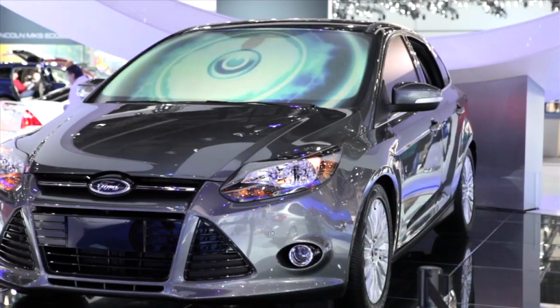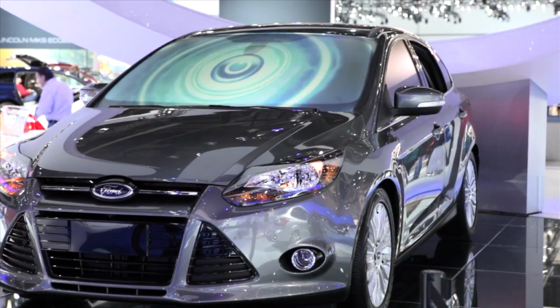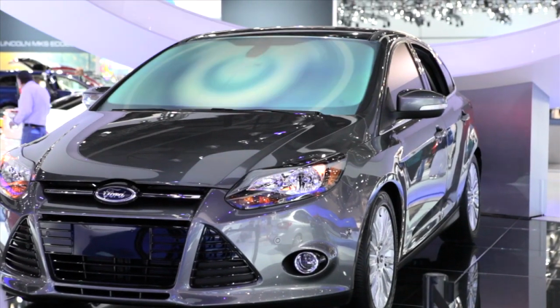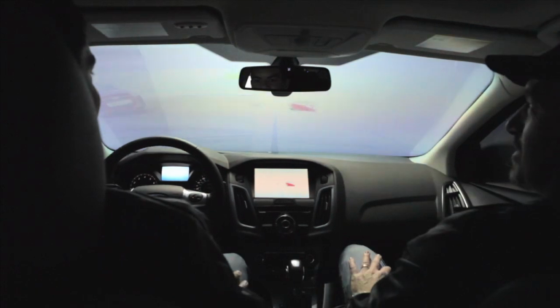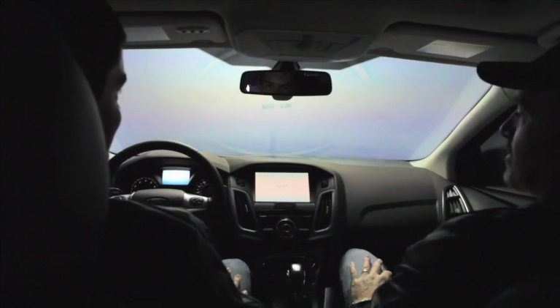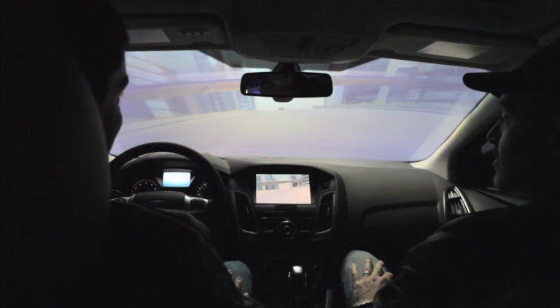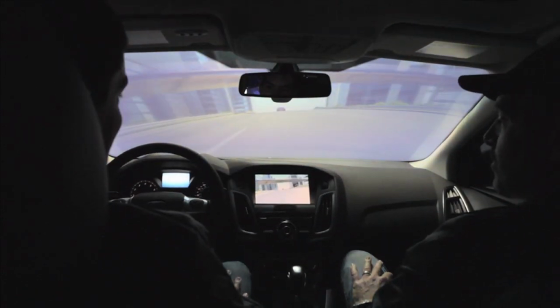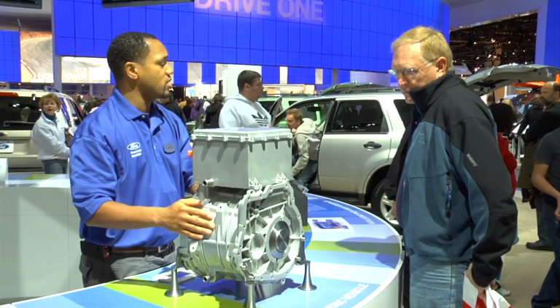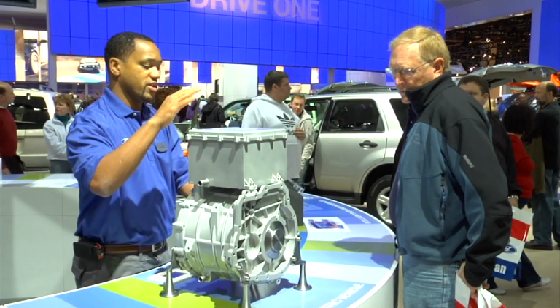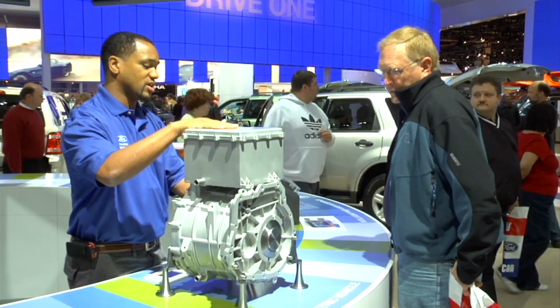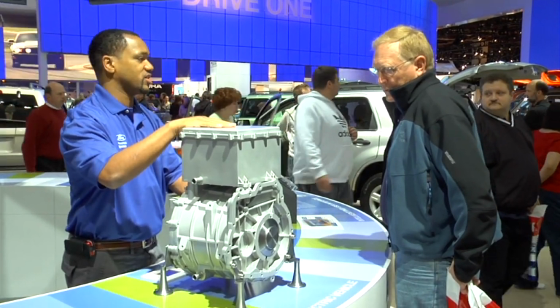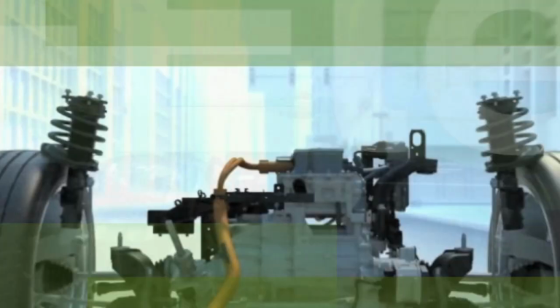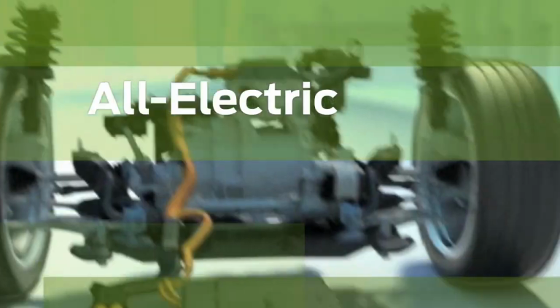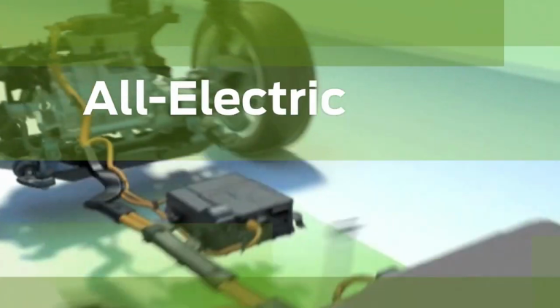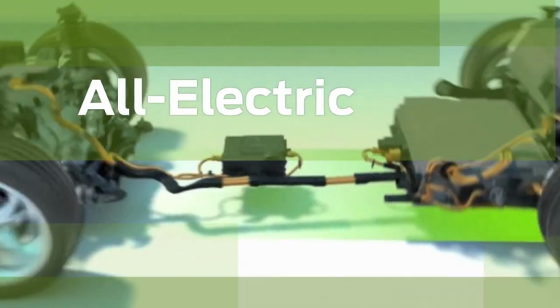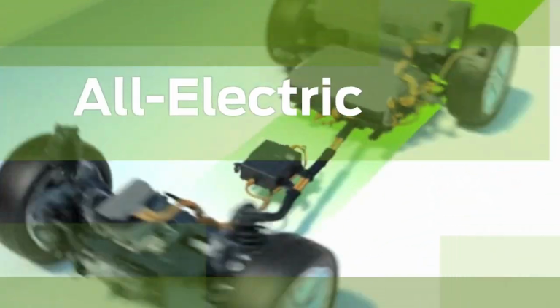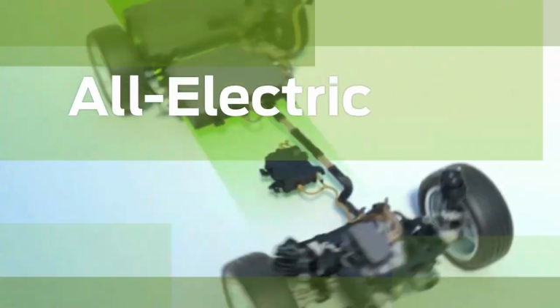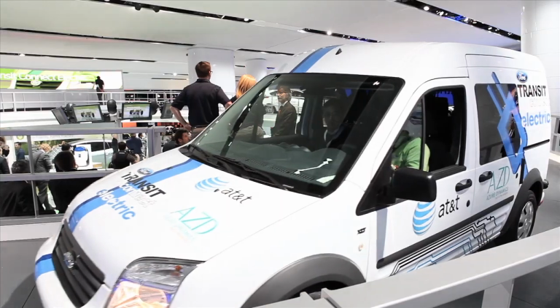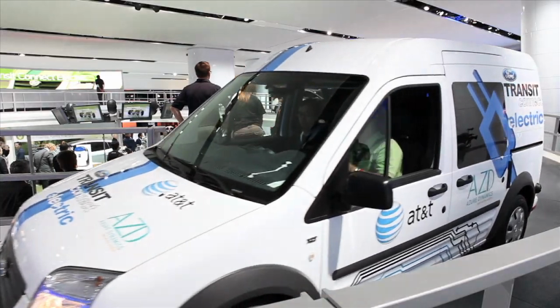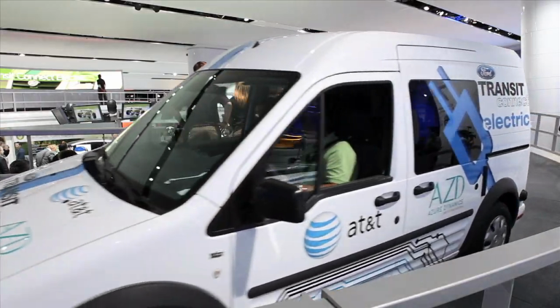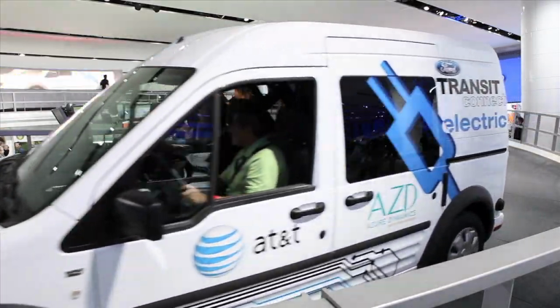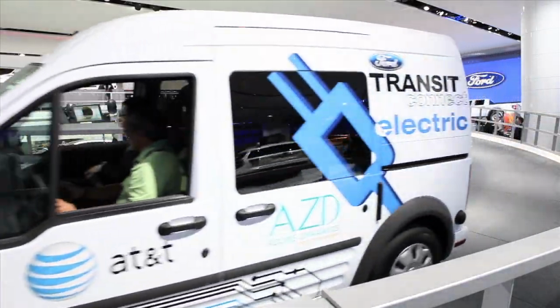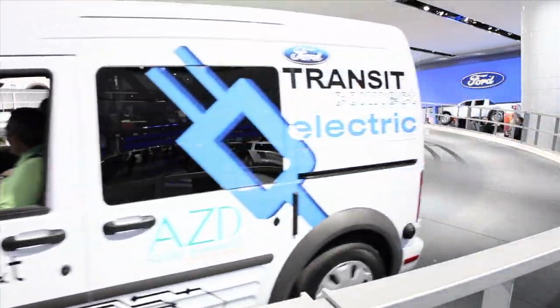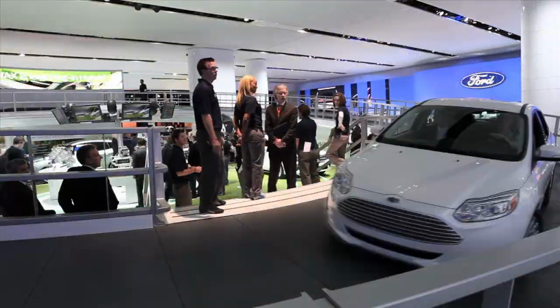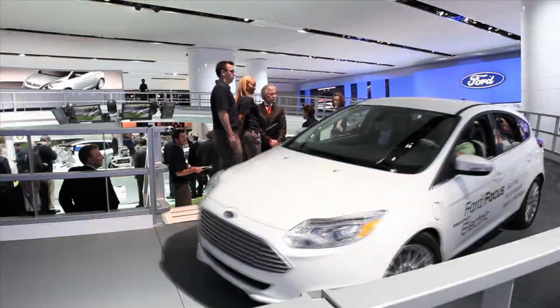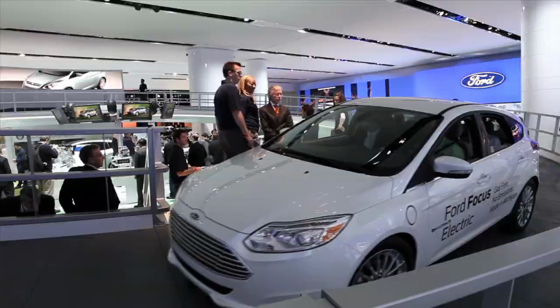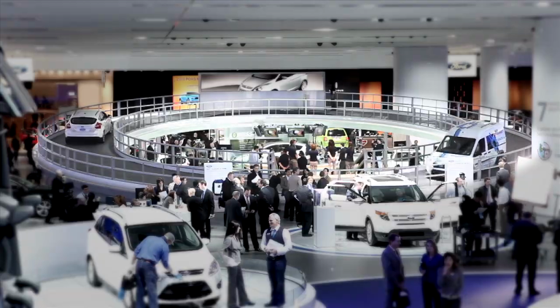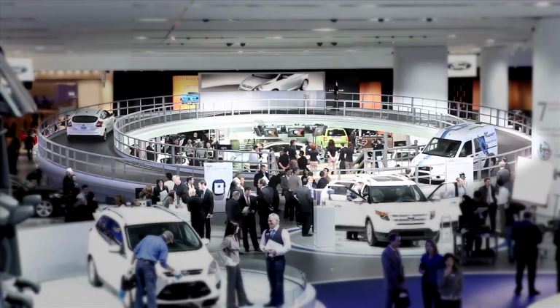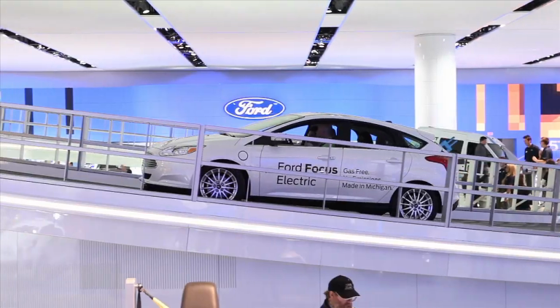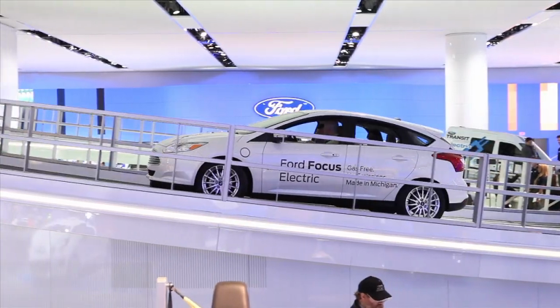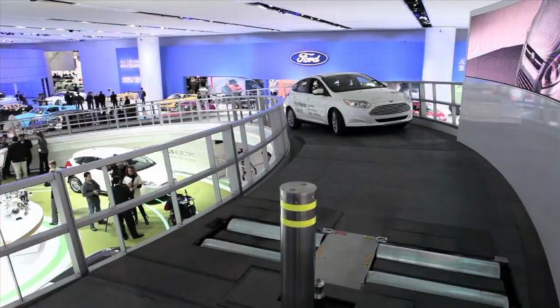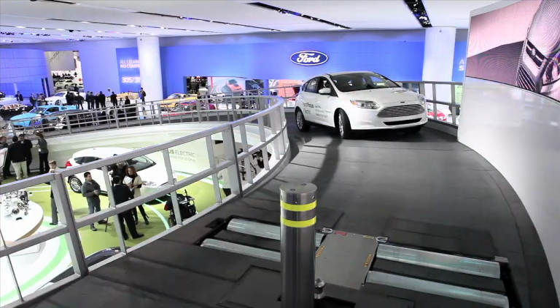Get up close and personal with all of the hottest new vehicles and innovative technology from Ford. See Ford's impressive array of electric vehicles. Take a ride in a Transit Connect Electric or Ford Focus Electric on our new indoor elevated test track.